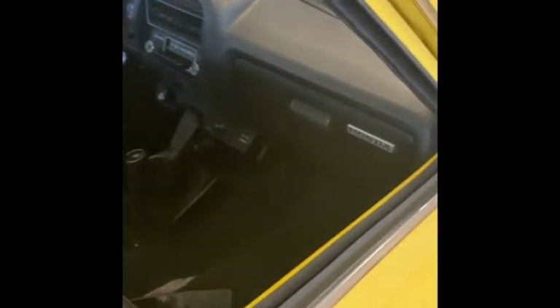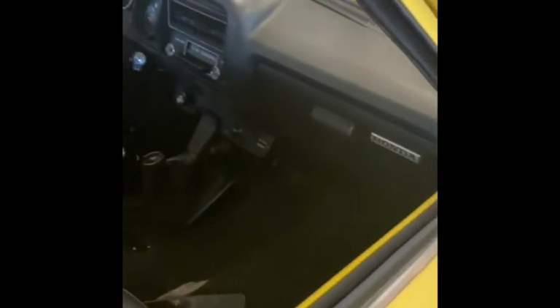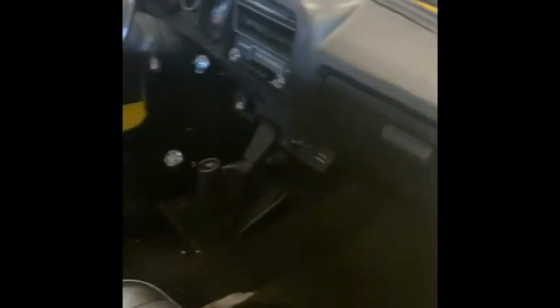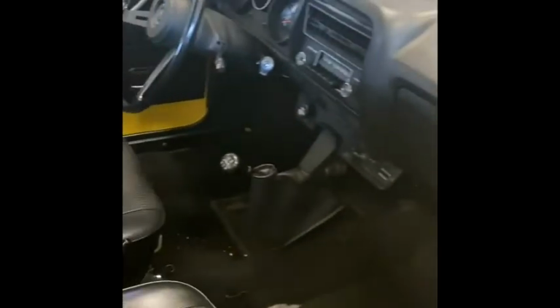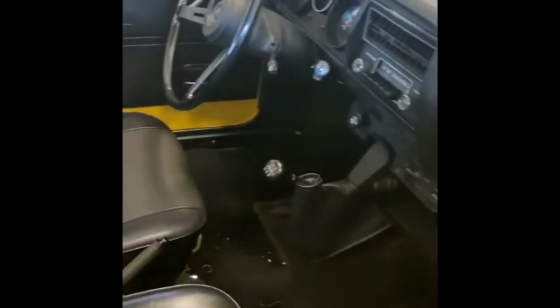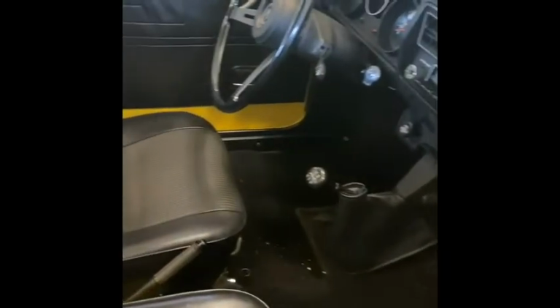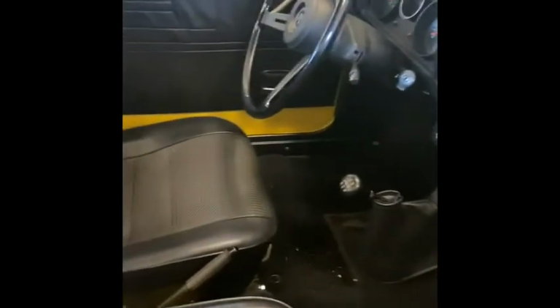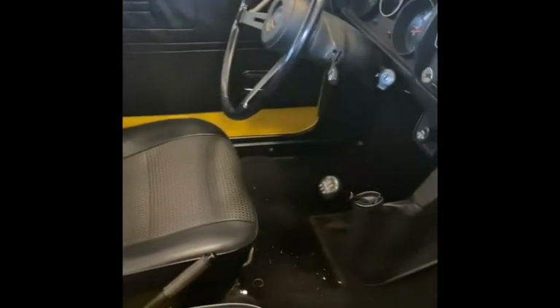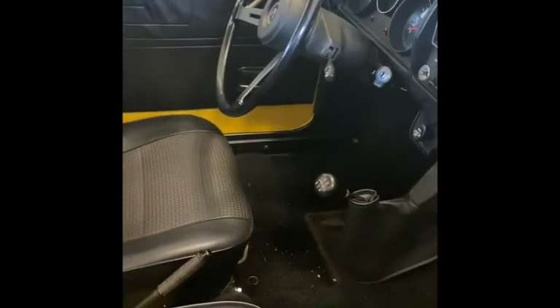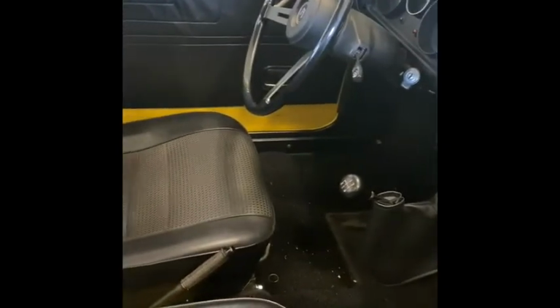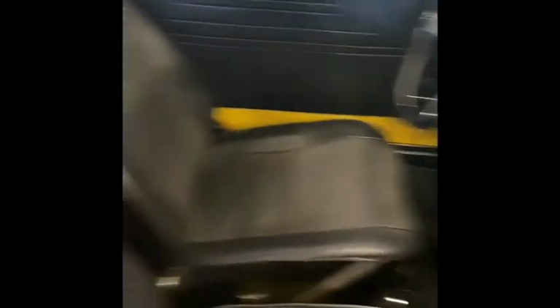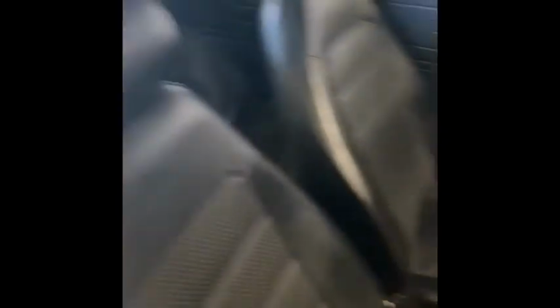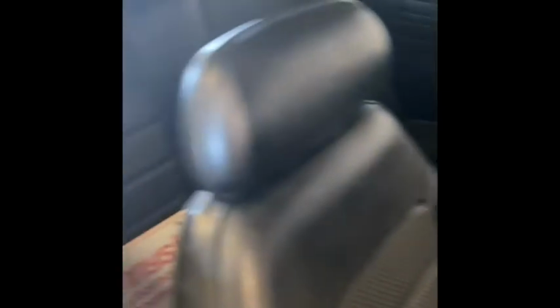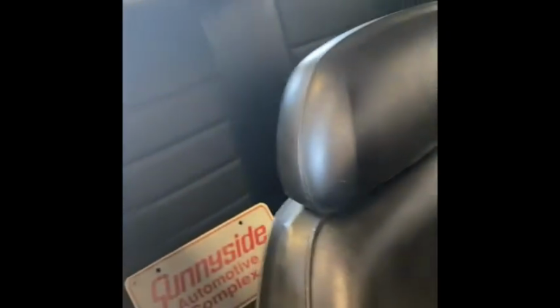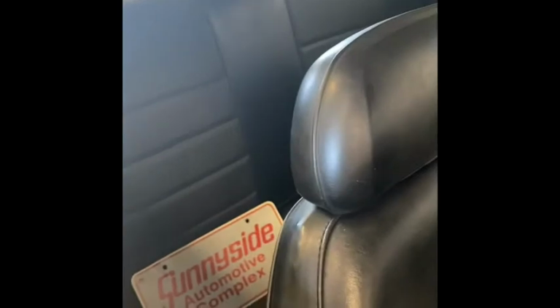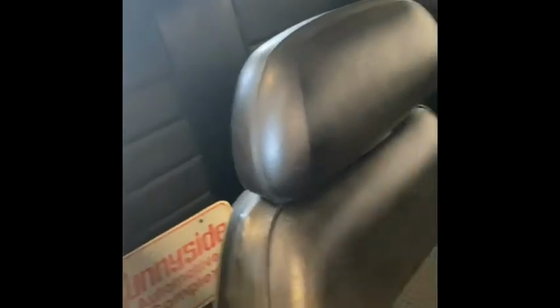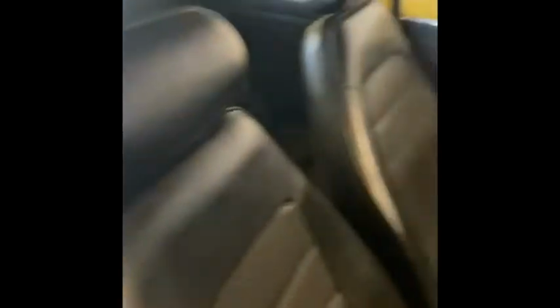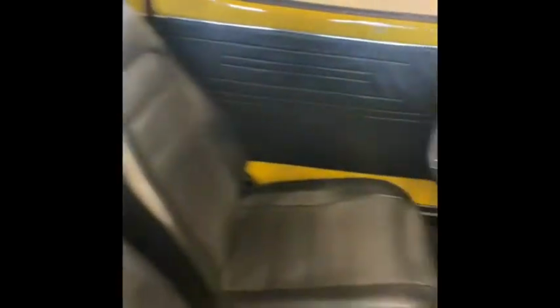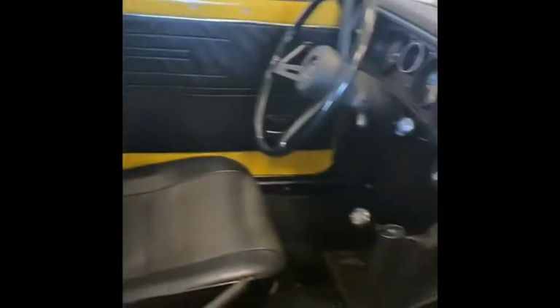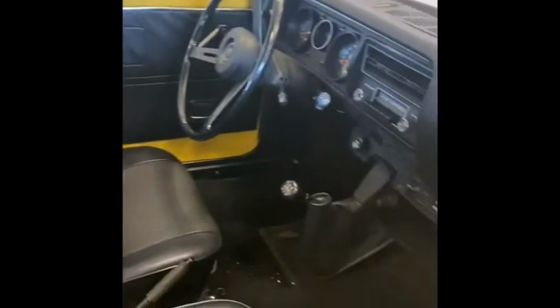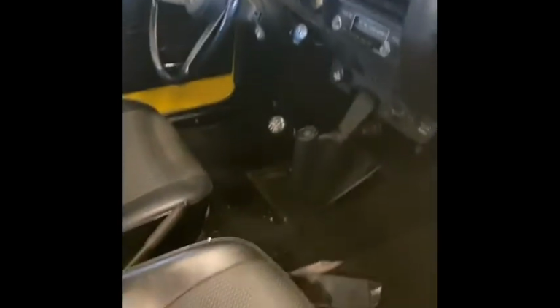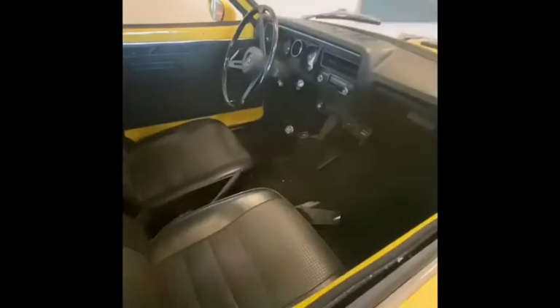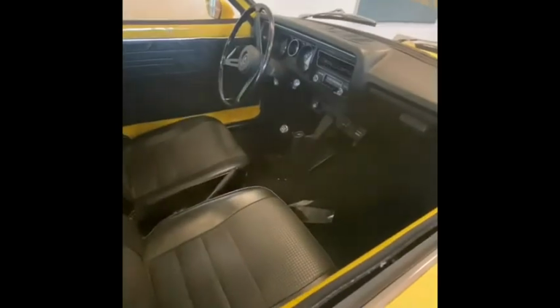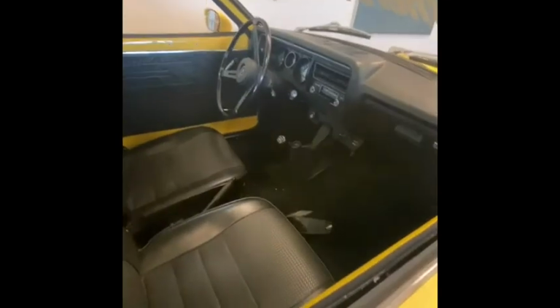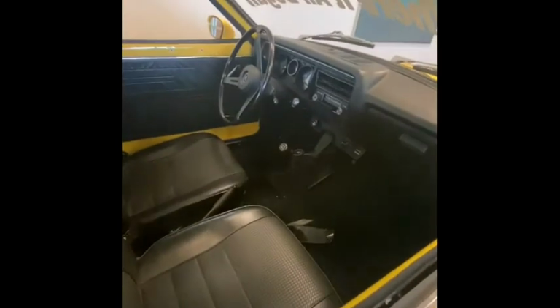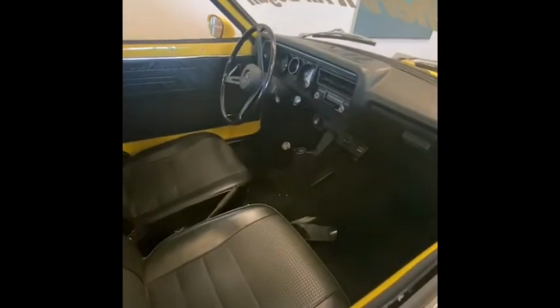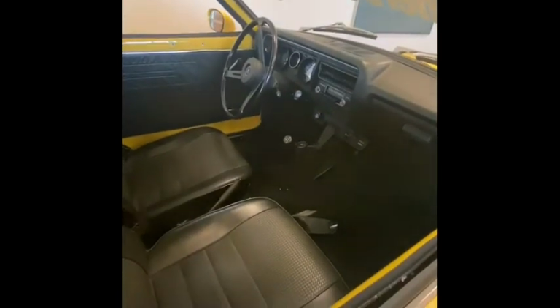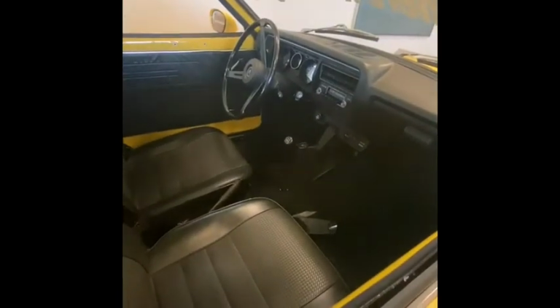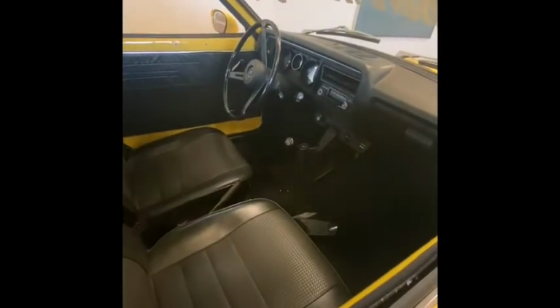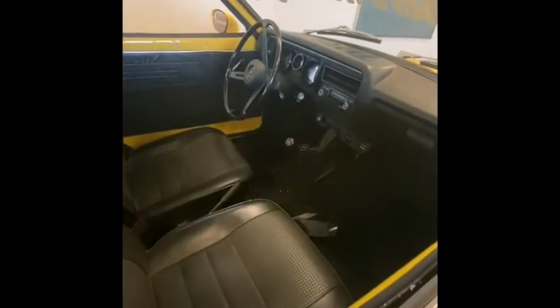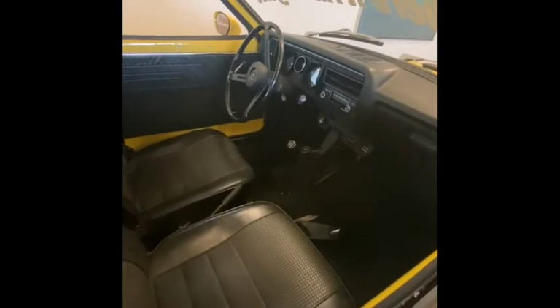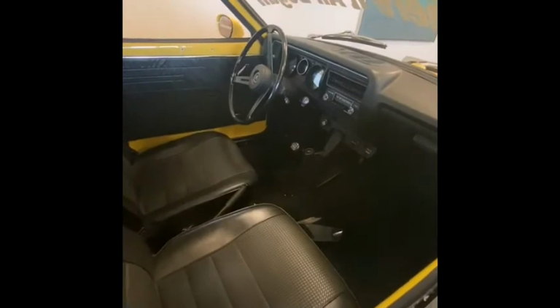The interior is very different from today's cars — a lot of stuff is manual, of course, because back in those days that's how it was.